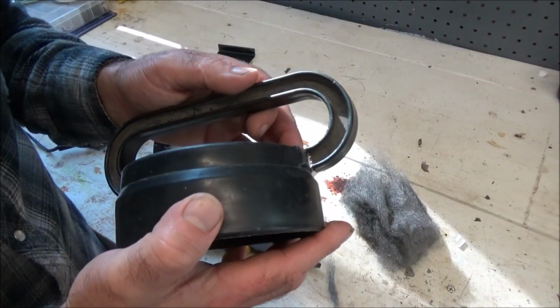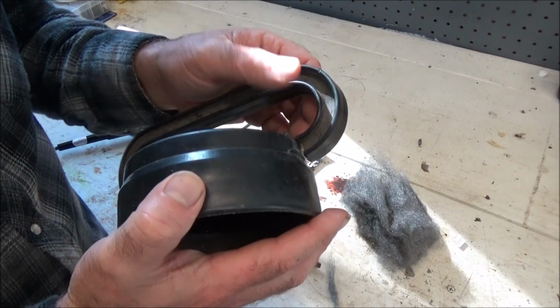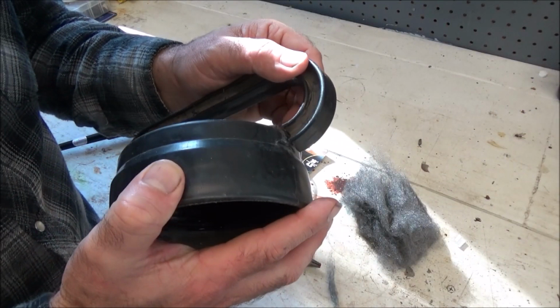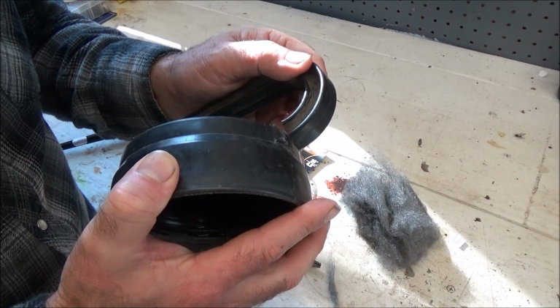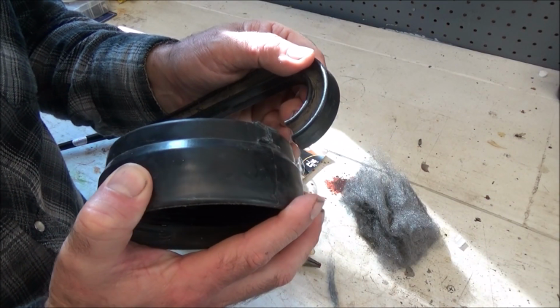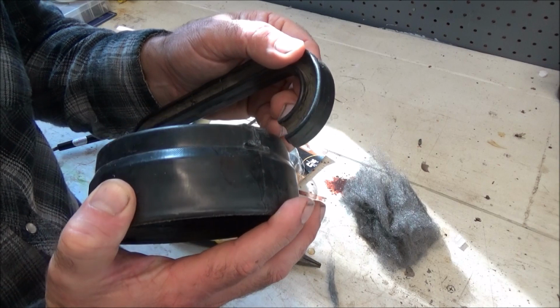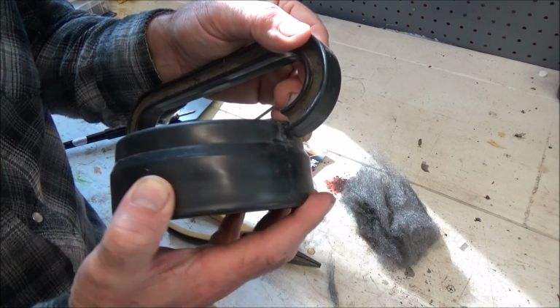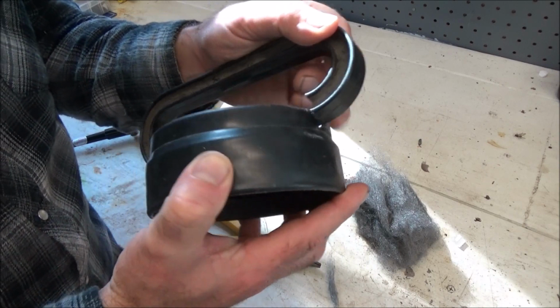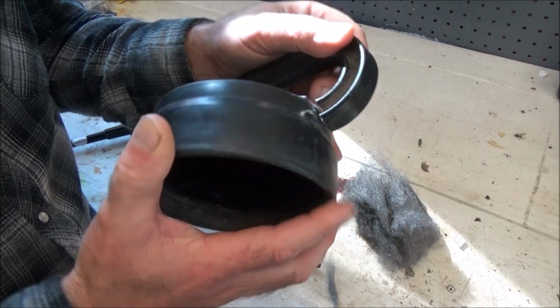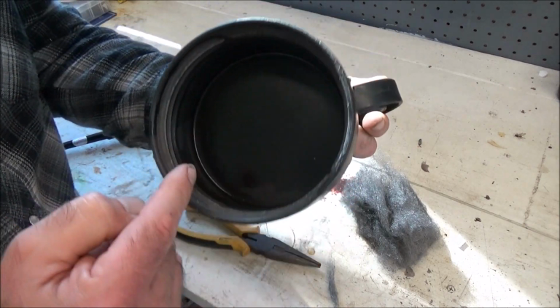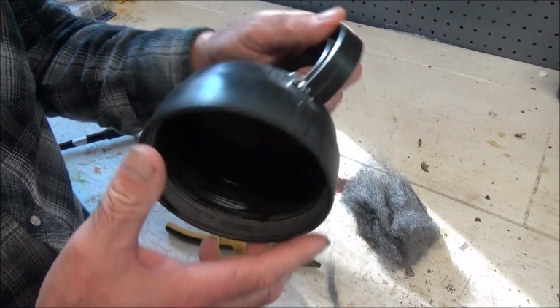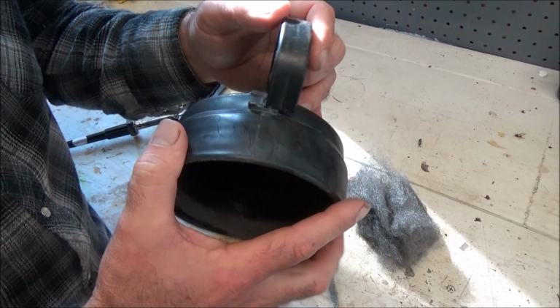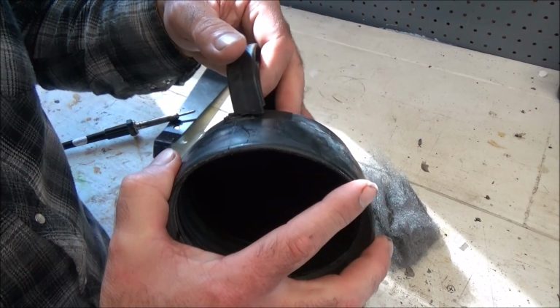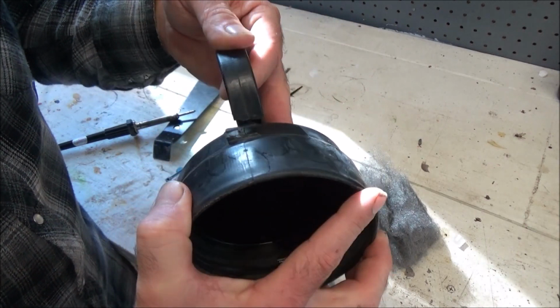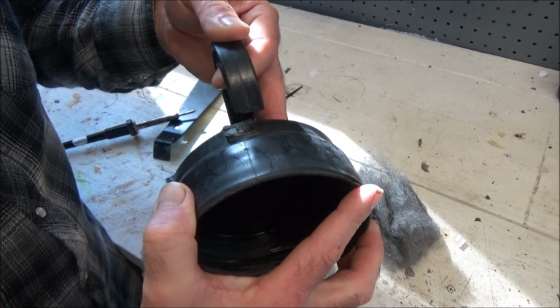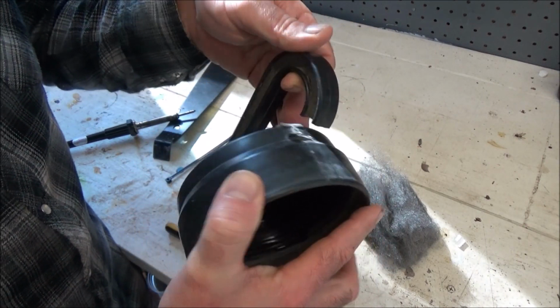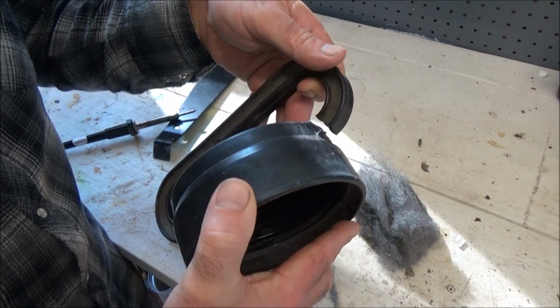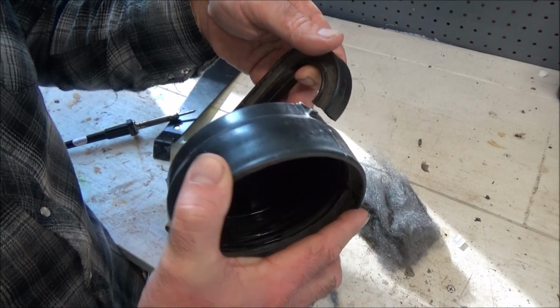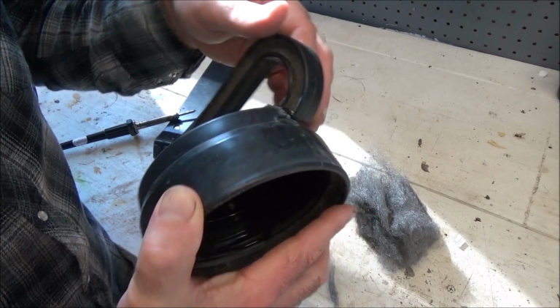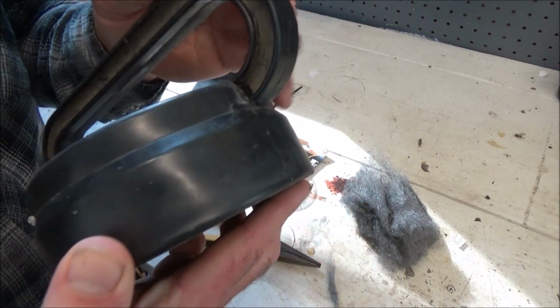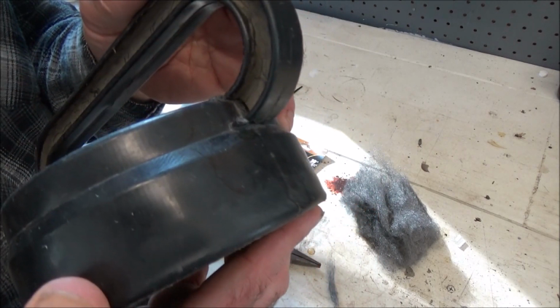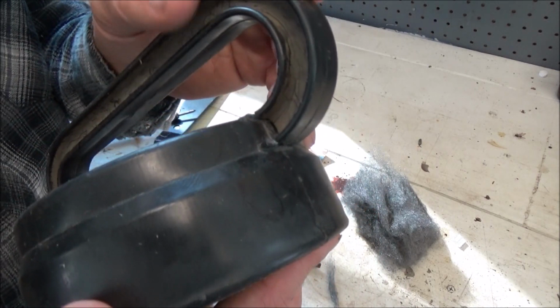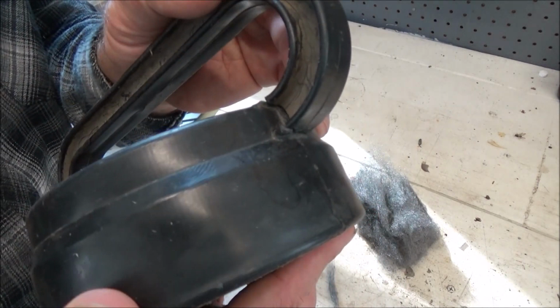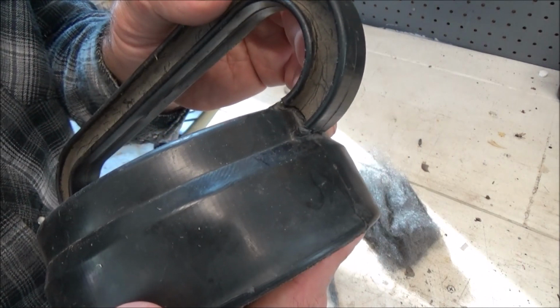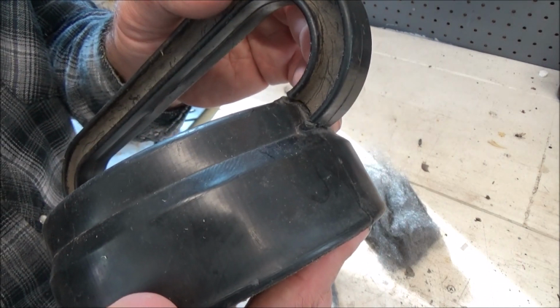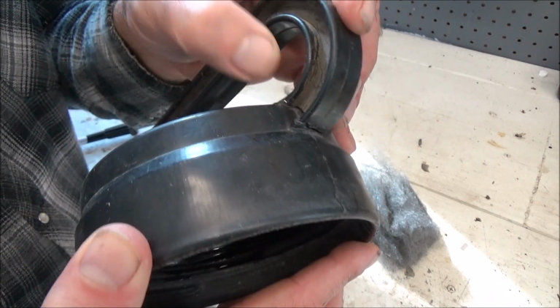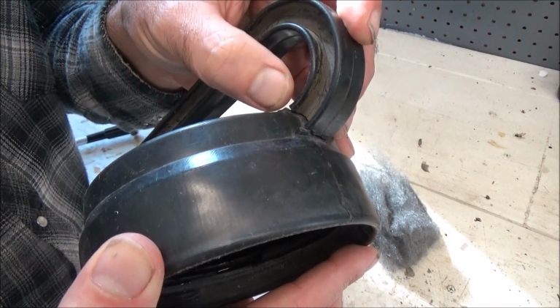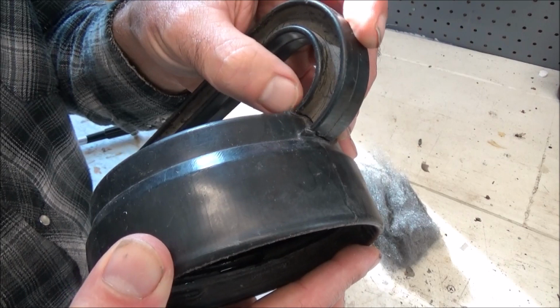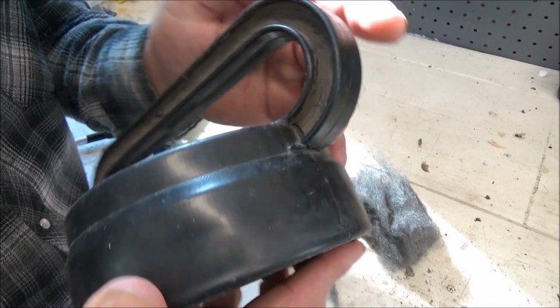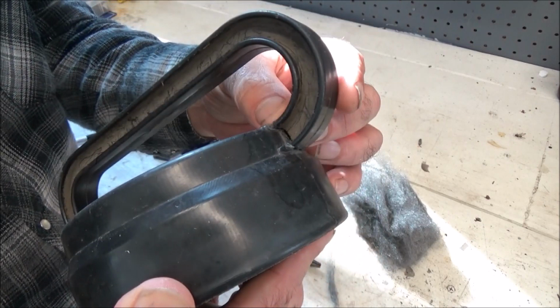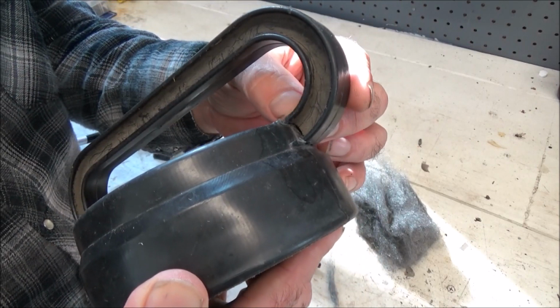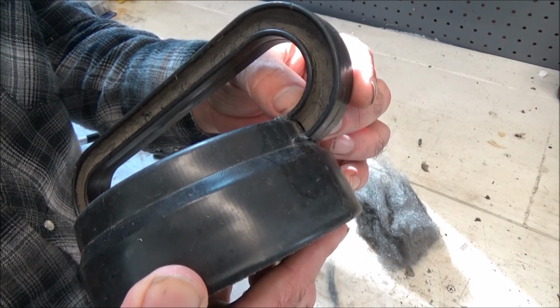Out here on the homestead, I have a lot of plastic pieces that break. You can see that this is the lid for a chicken waterer, and that is broken completely through. So what we're going to do is put it back in position, weld it together, and then also reinforce it with some metal.